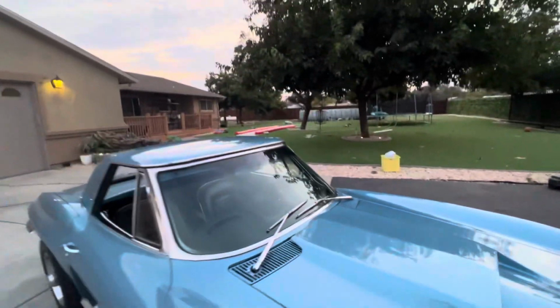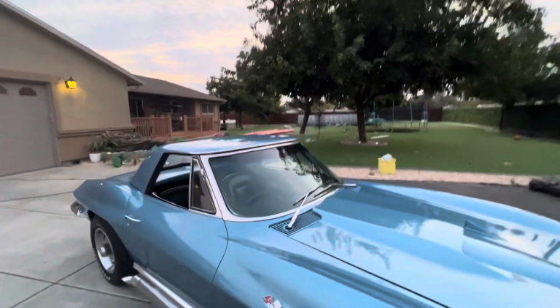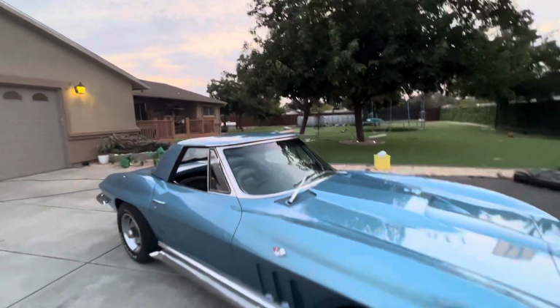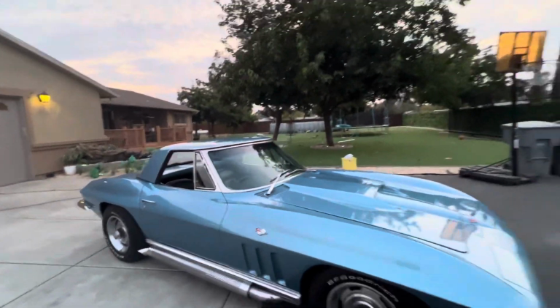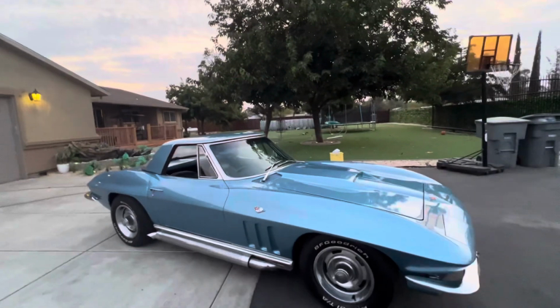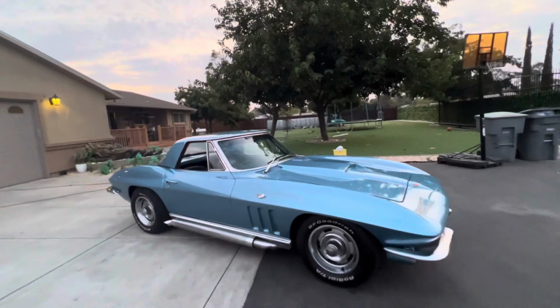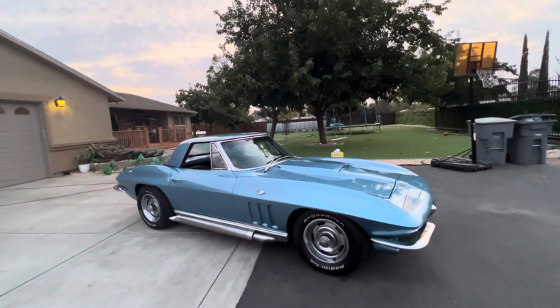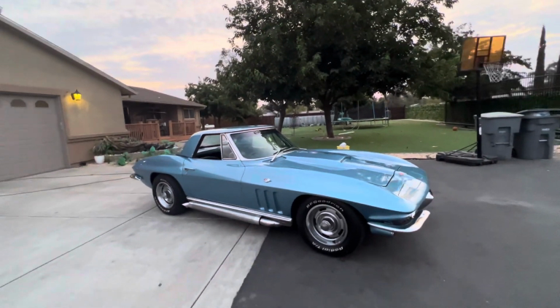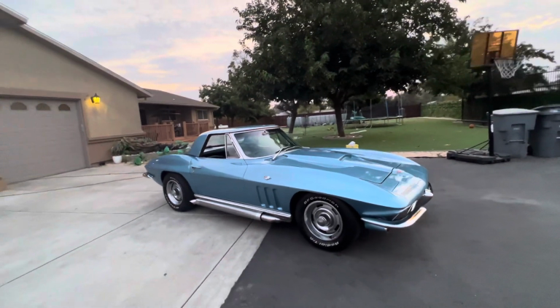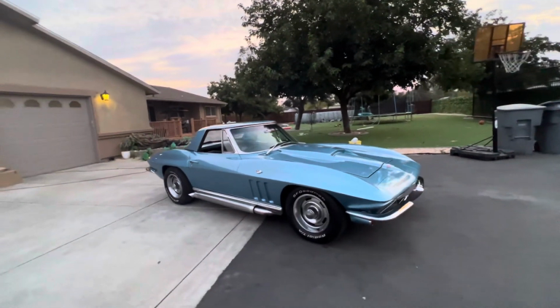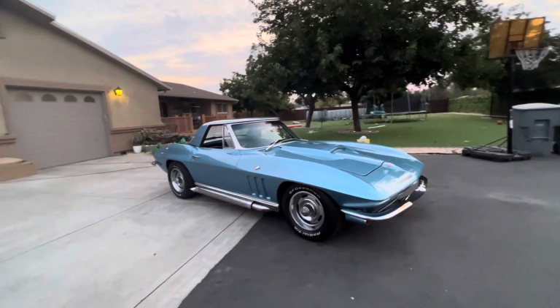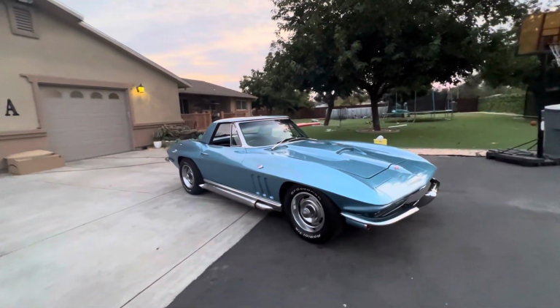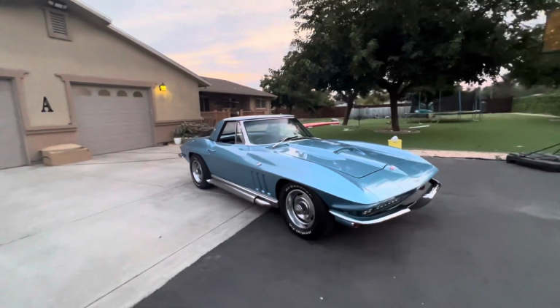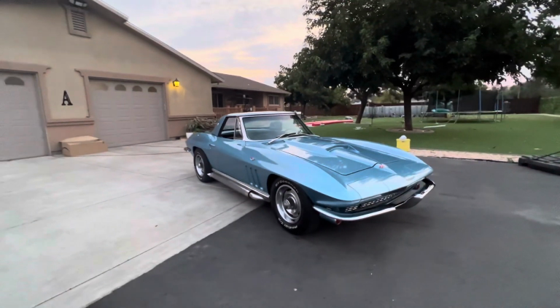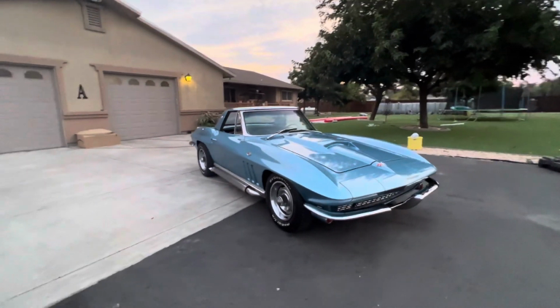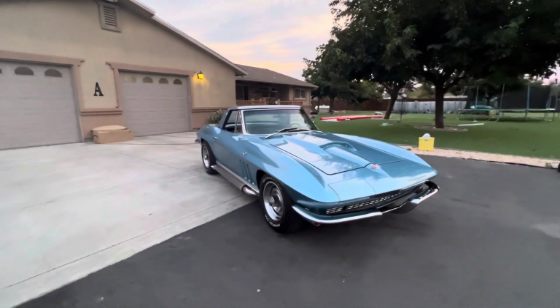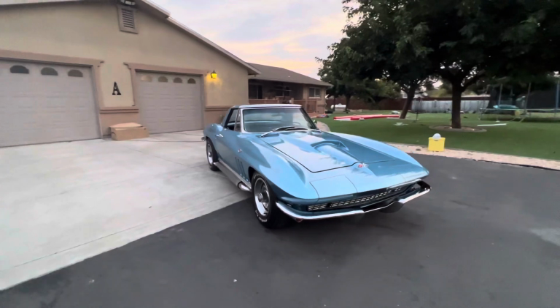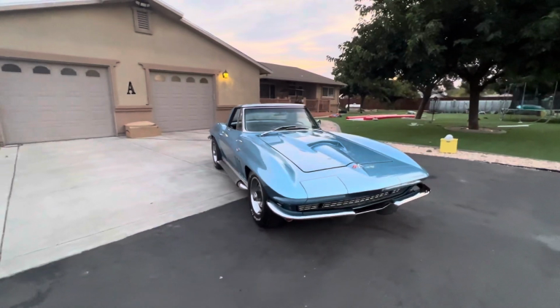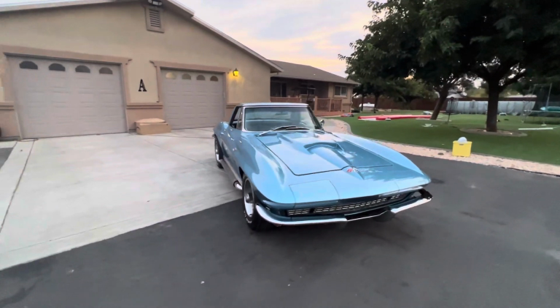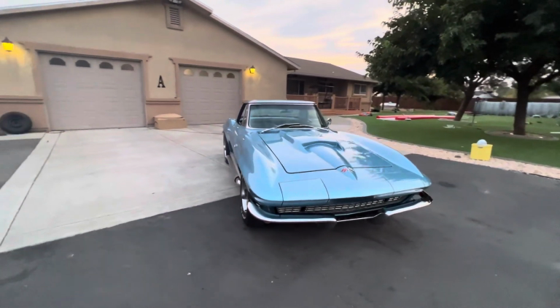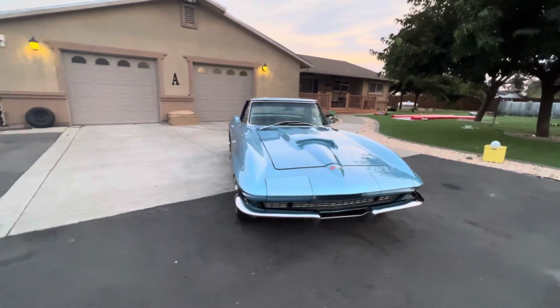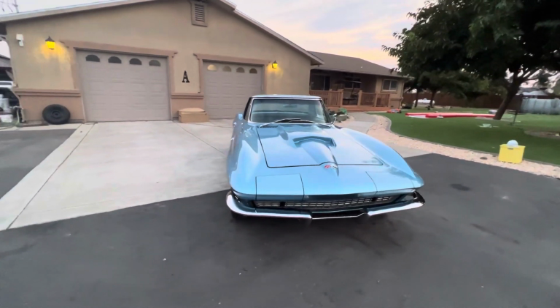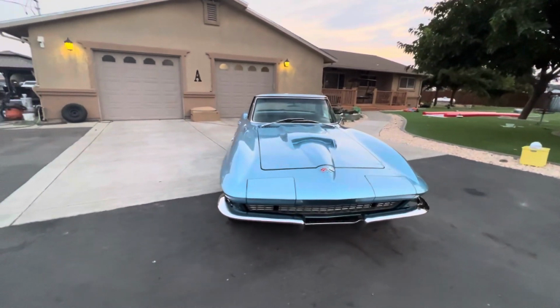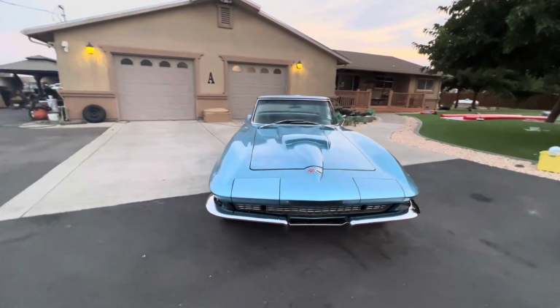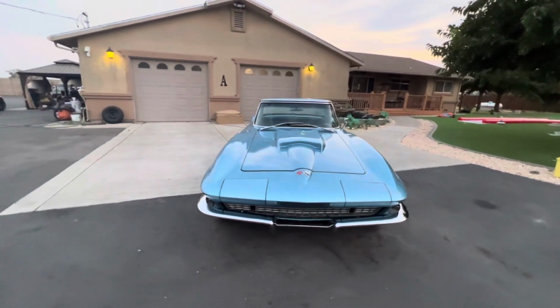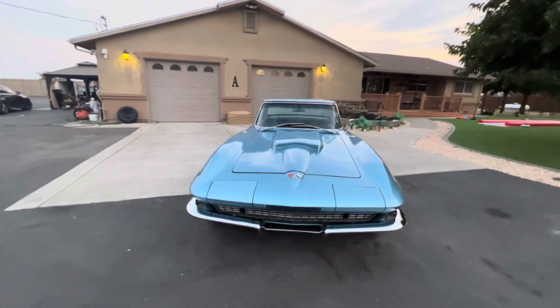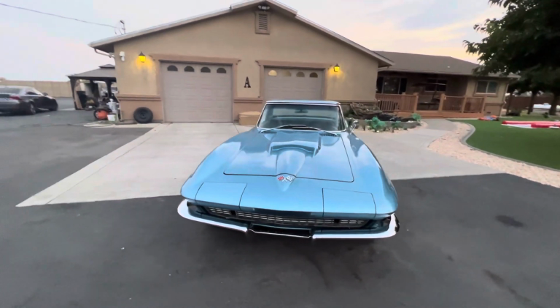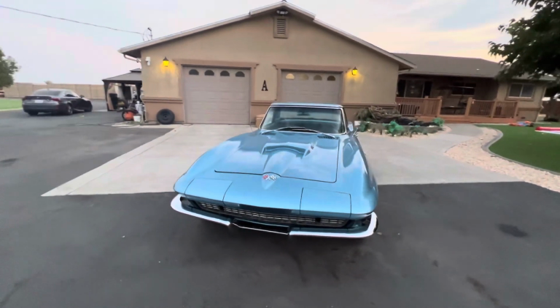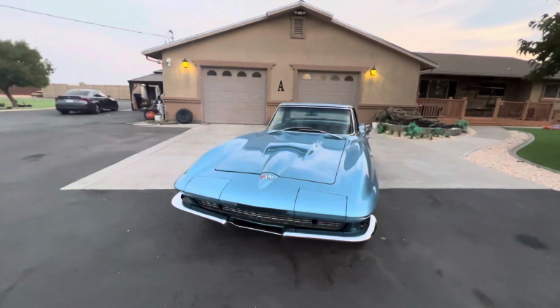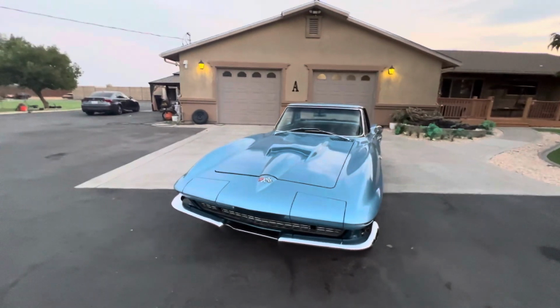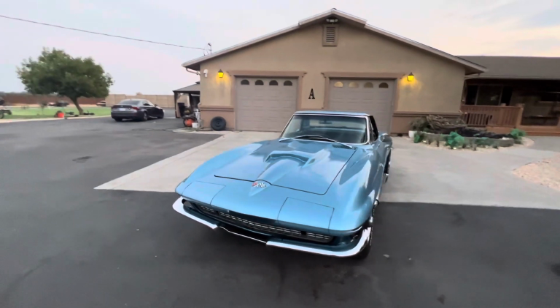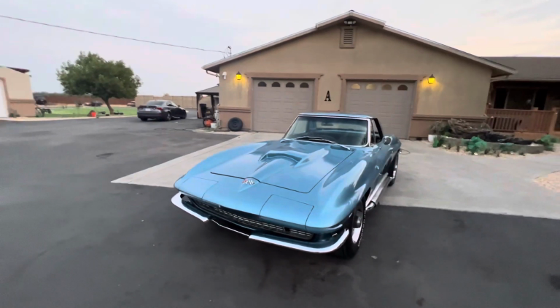I did the hood right. I'm not a Corvette specialist, so that hood took me a couple tries to get right.